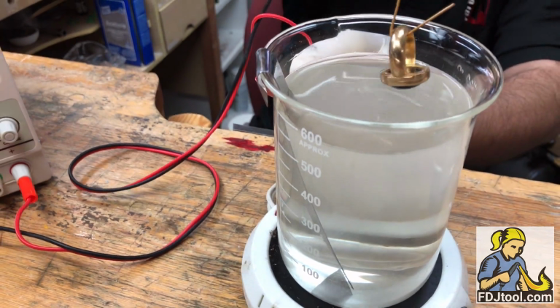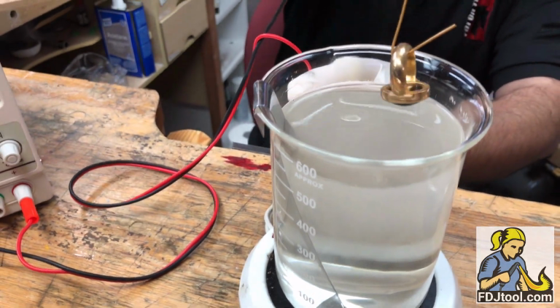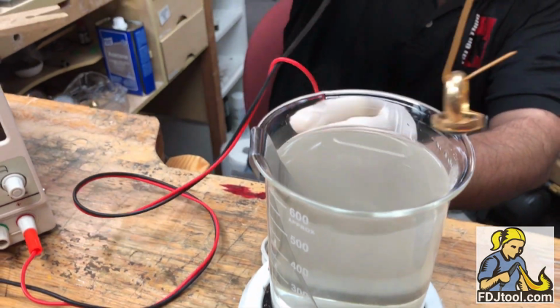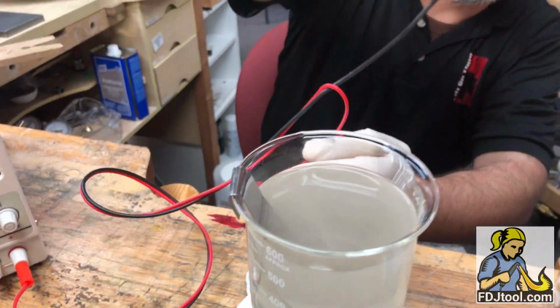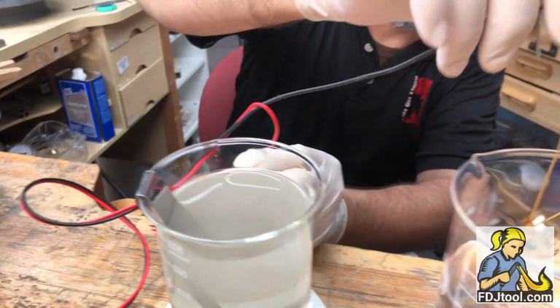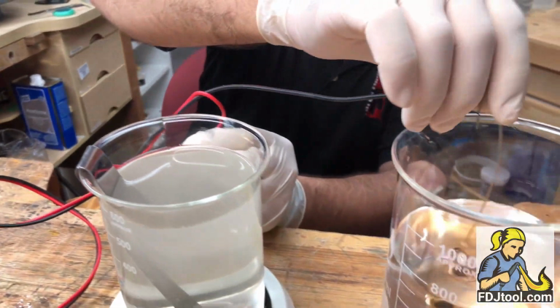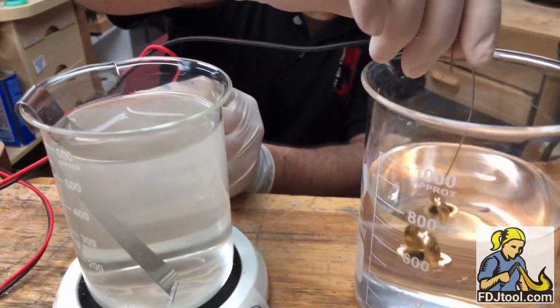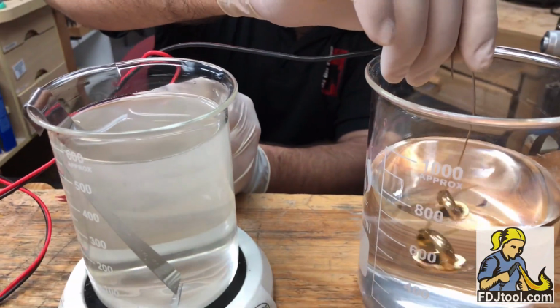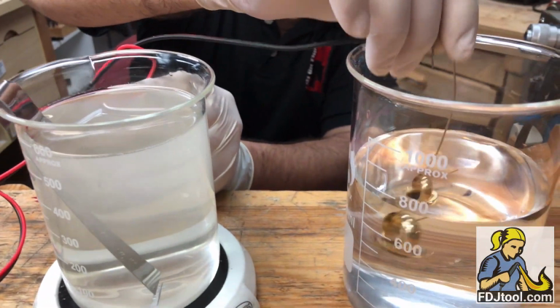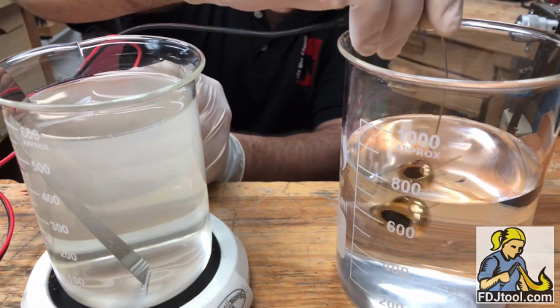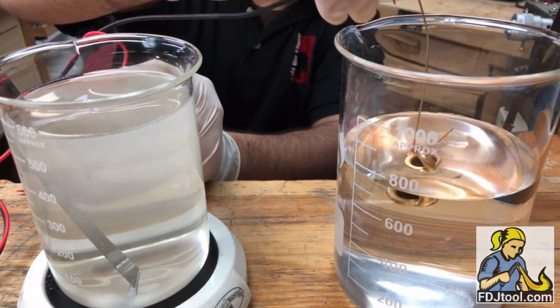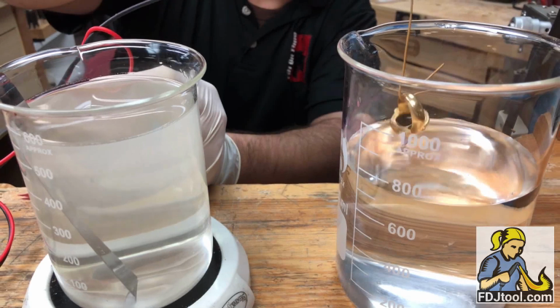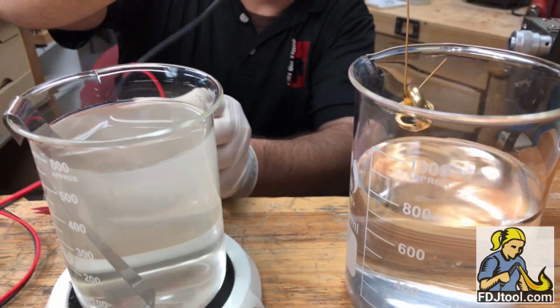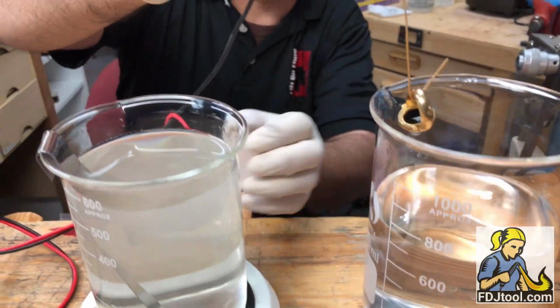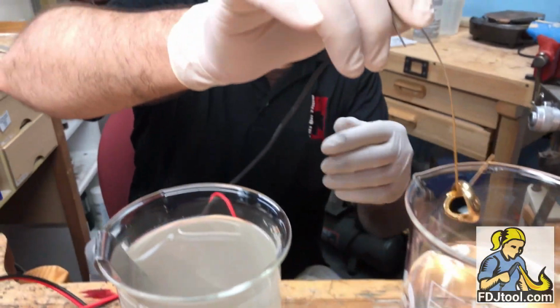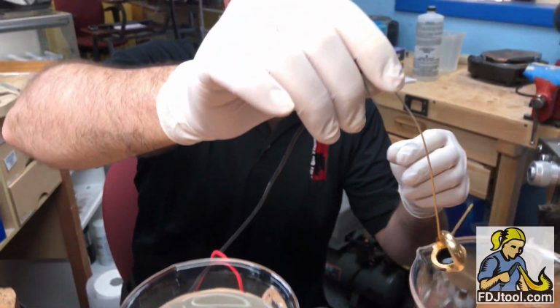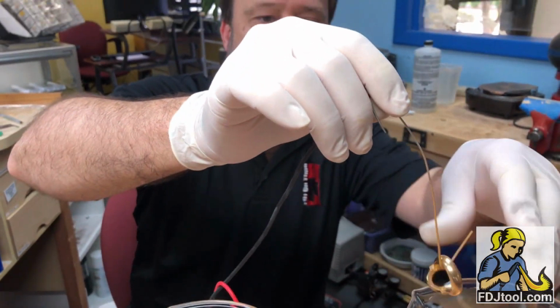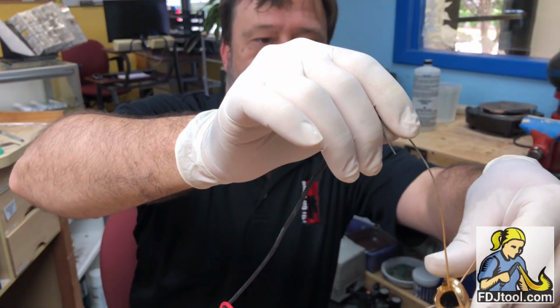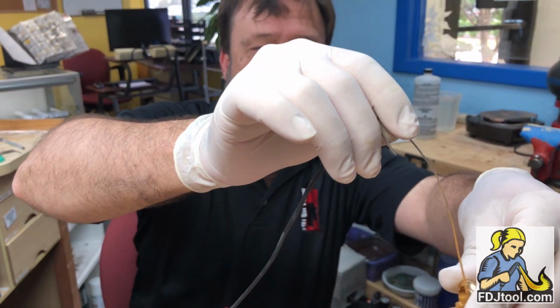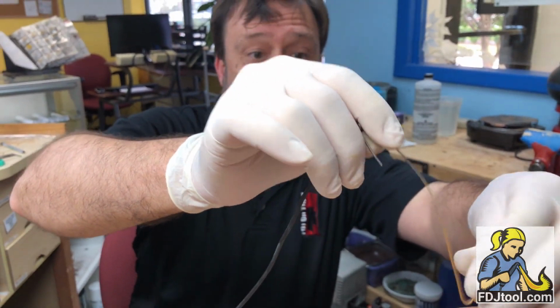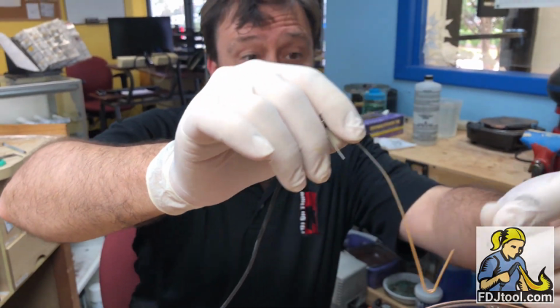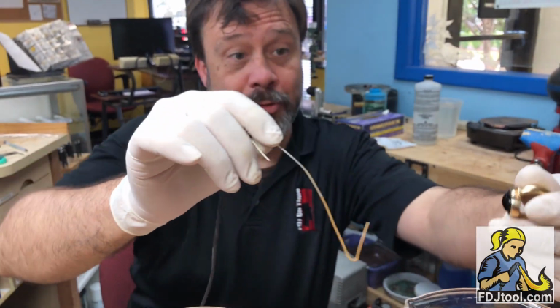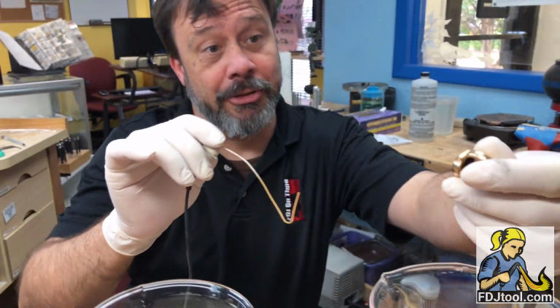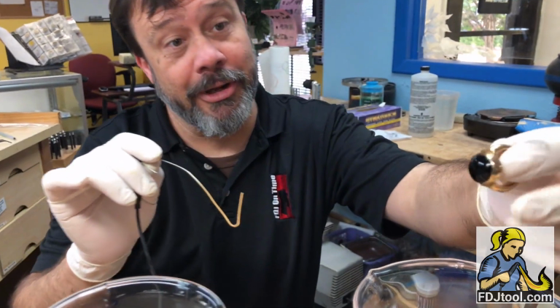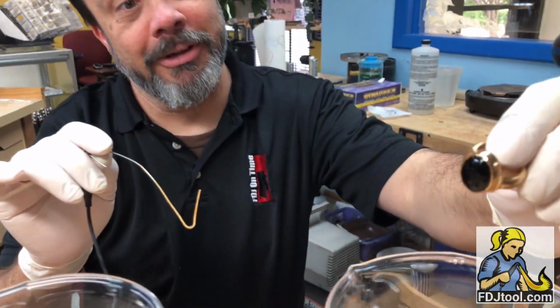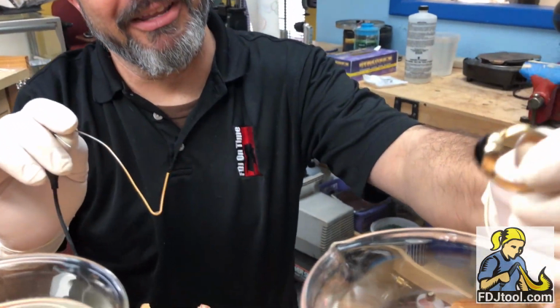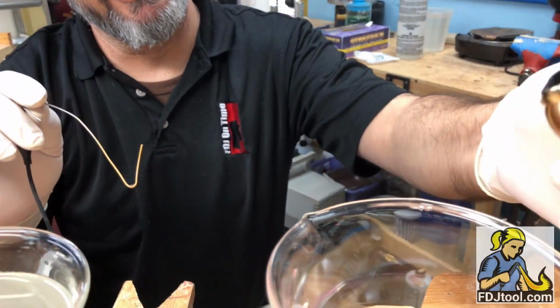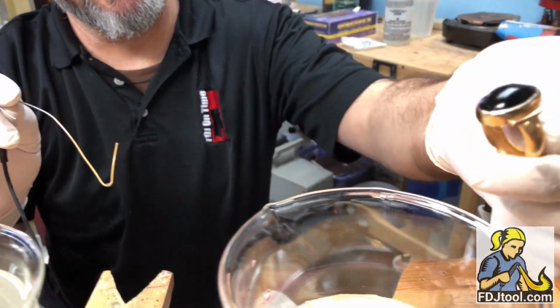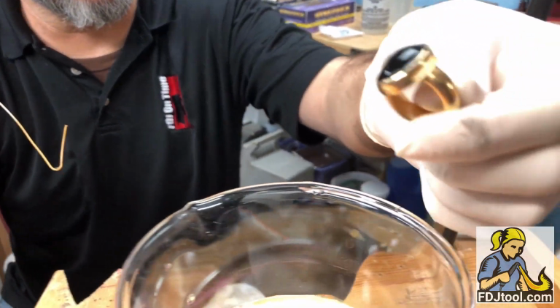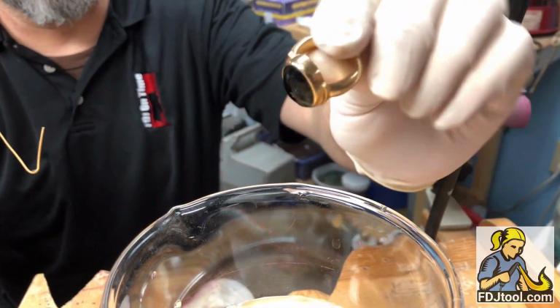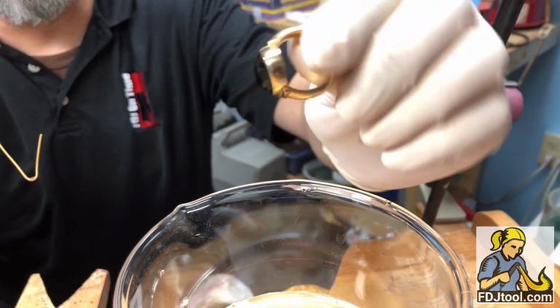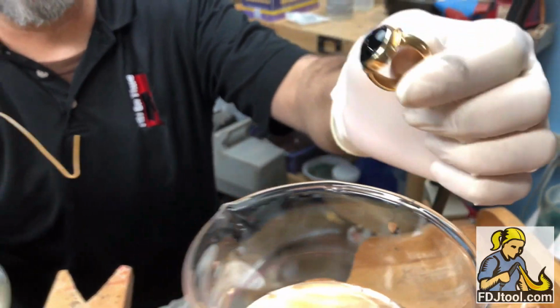Rinse it in the water, and voila — my wedding ring looks pretty drastically different now.